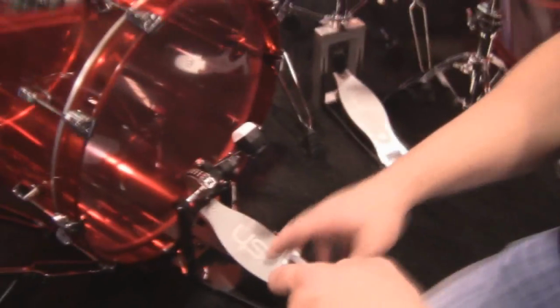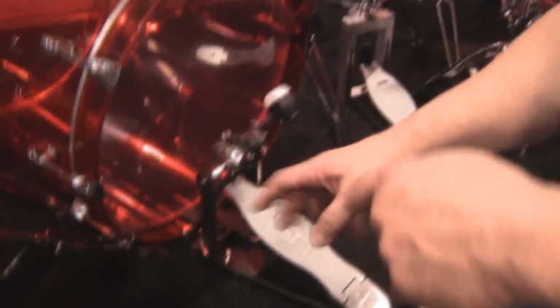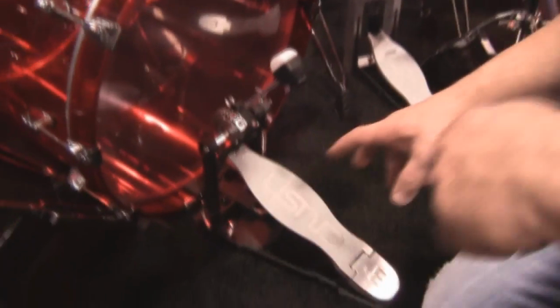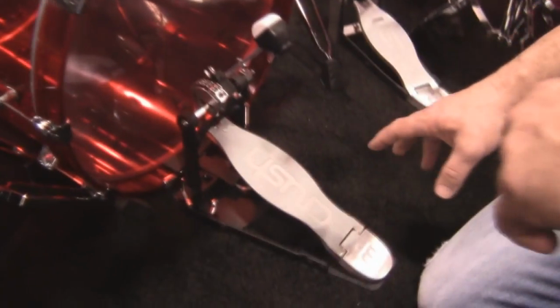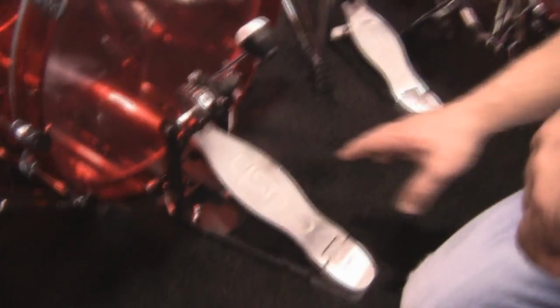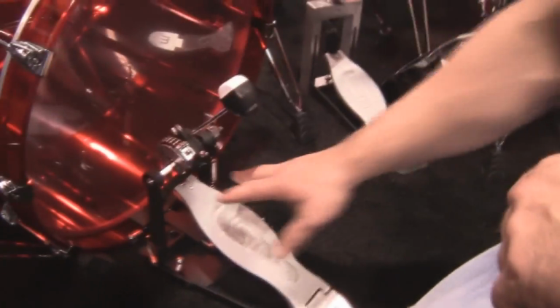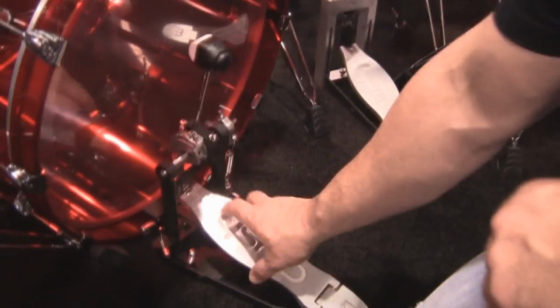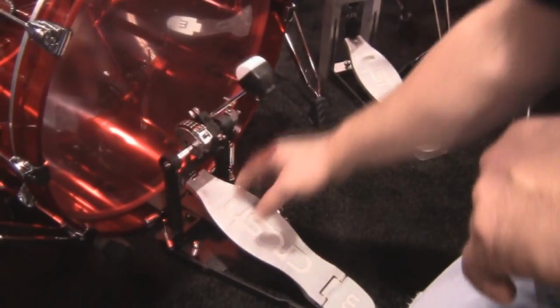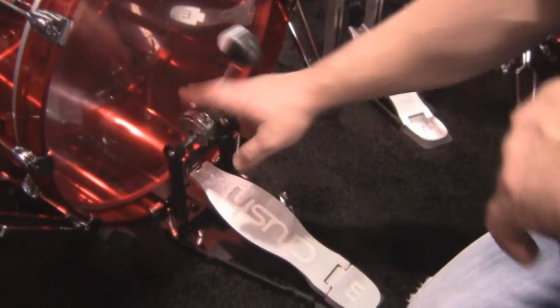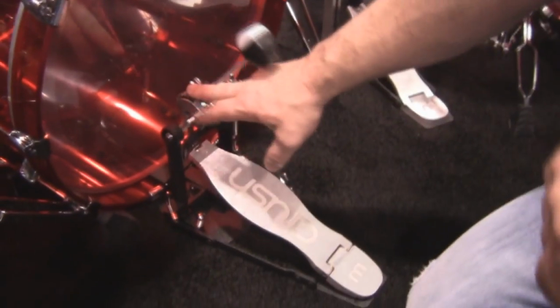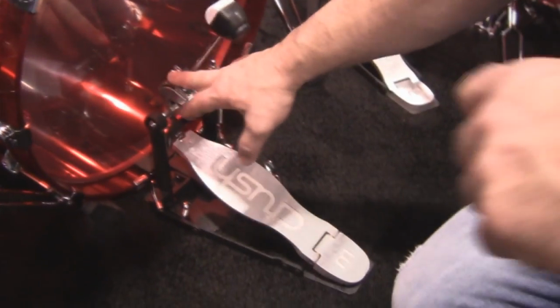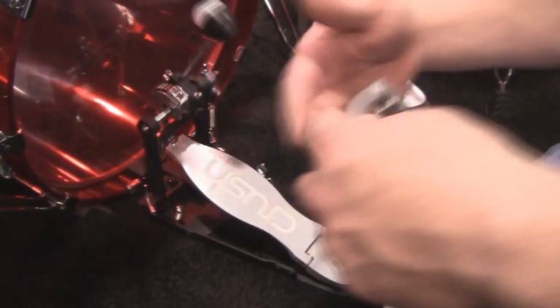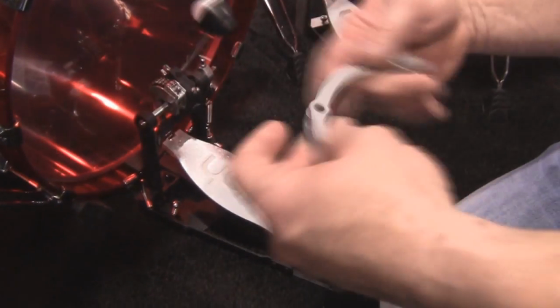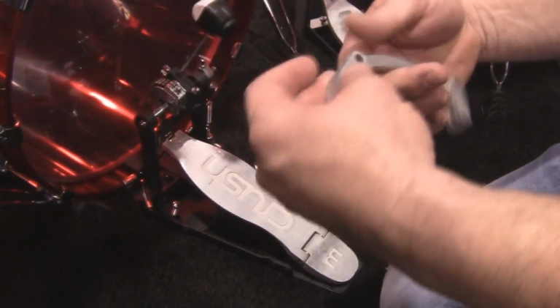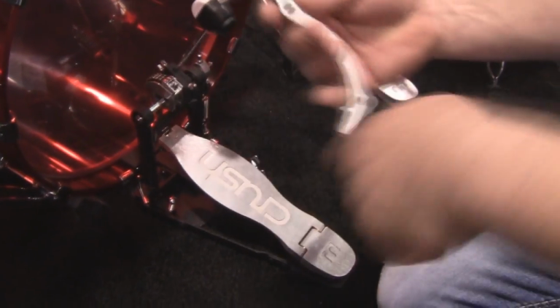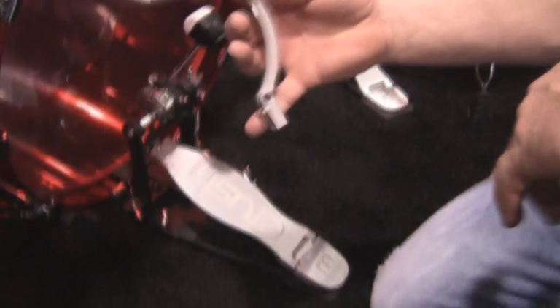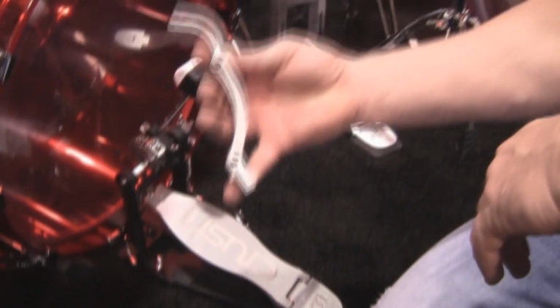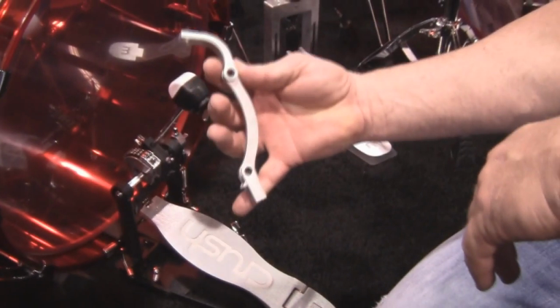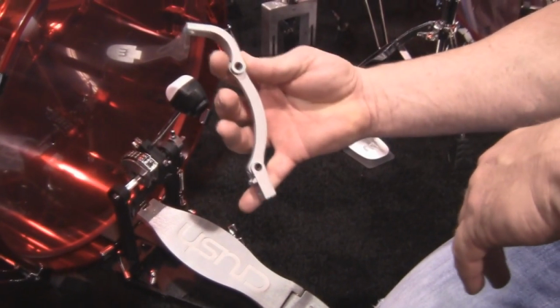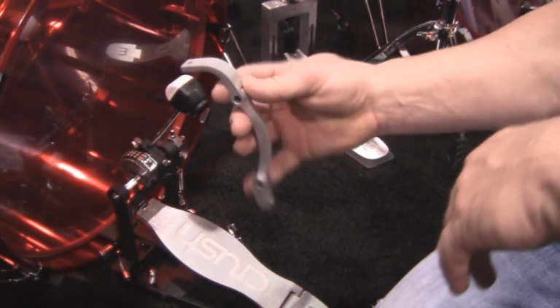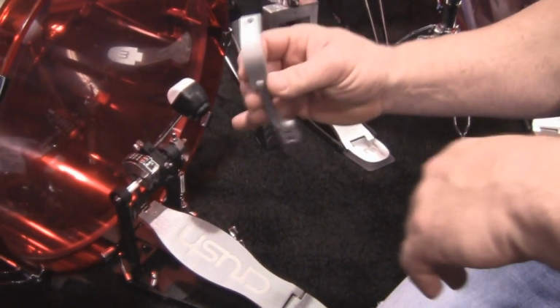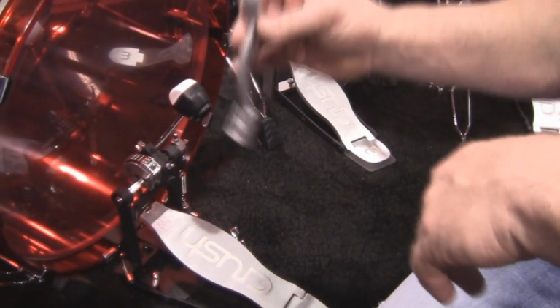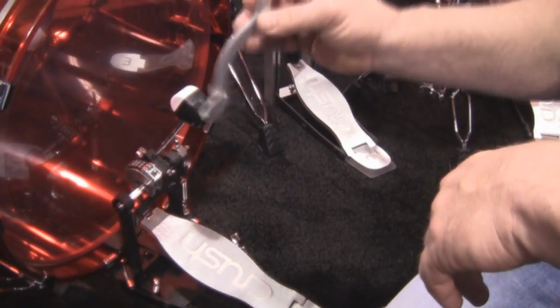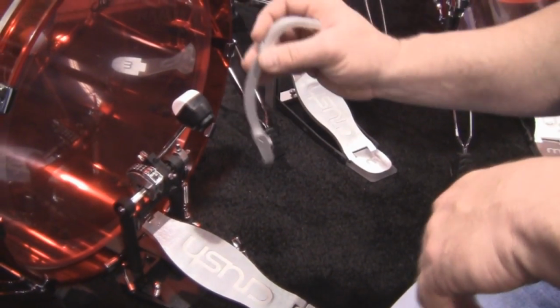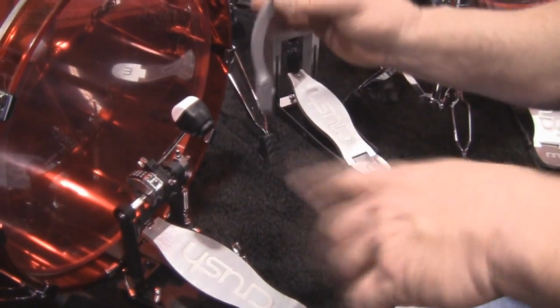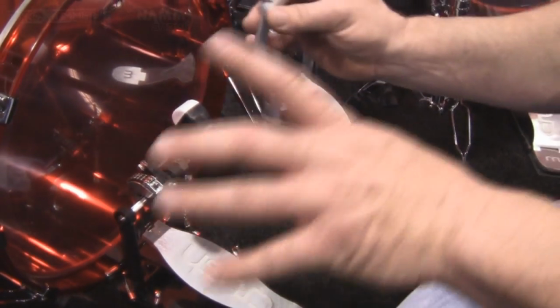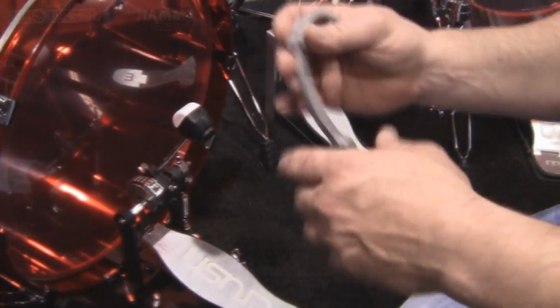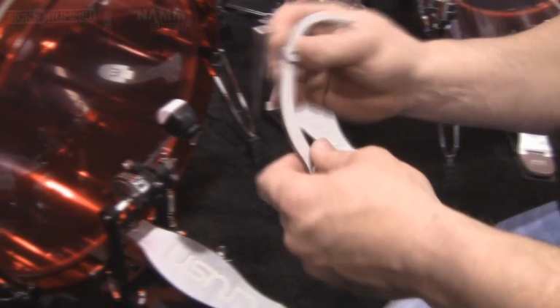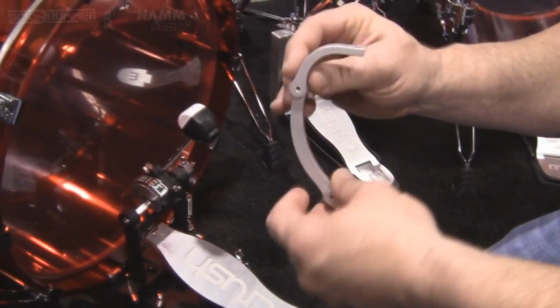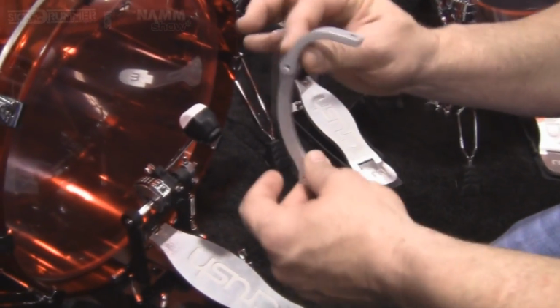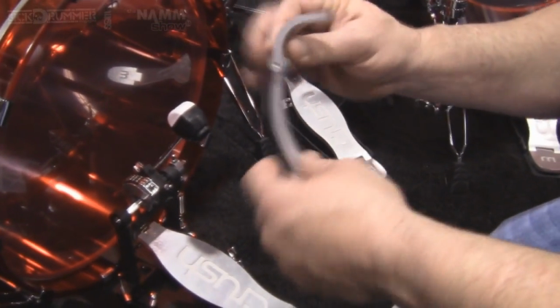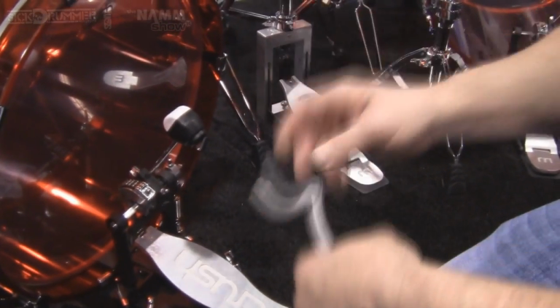The great thing about this pedal is that it ships with a dual chain drive, but it also comes with a direct drive. So one pedal — you don't have to go out and buy two pedals, you get both.